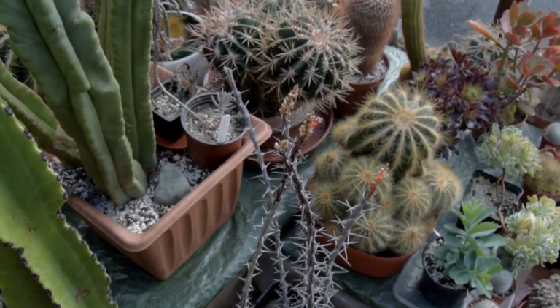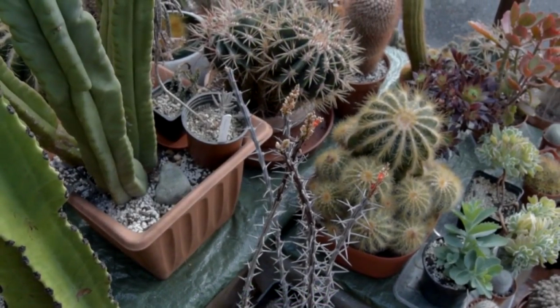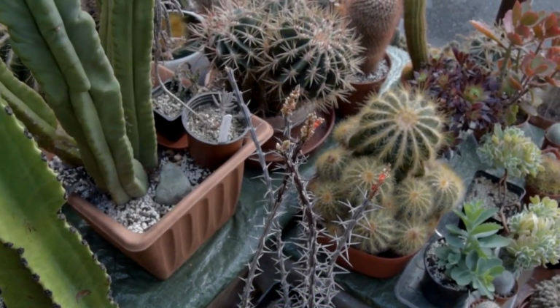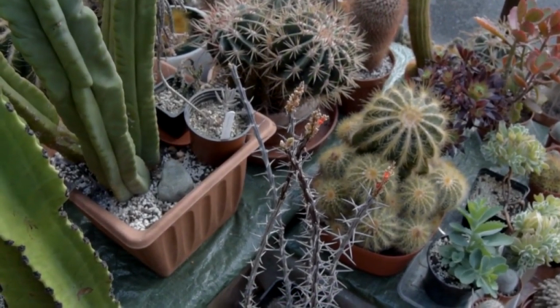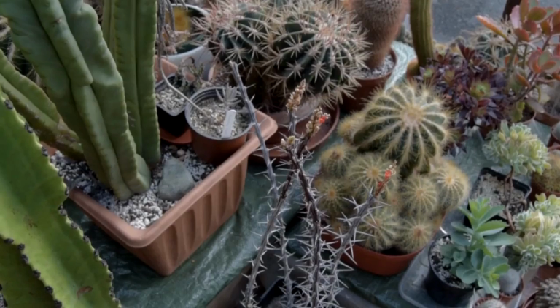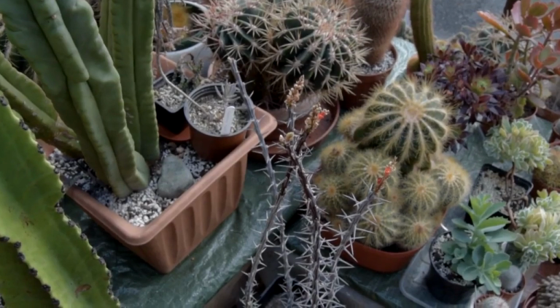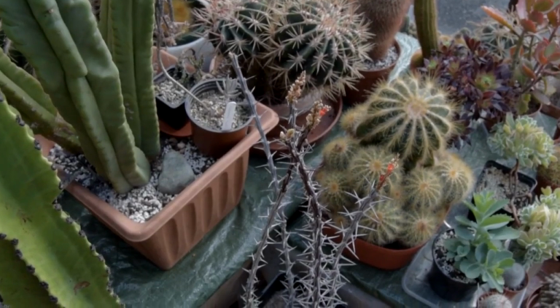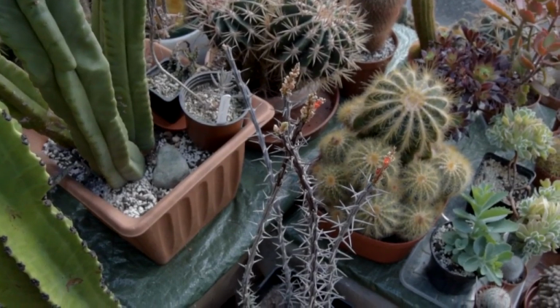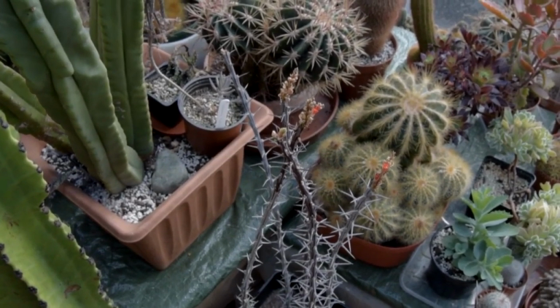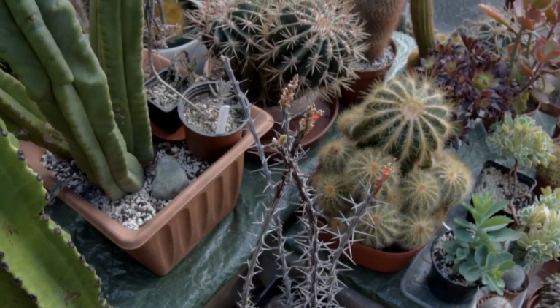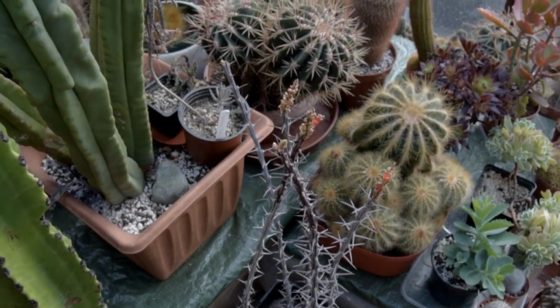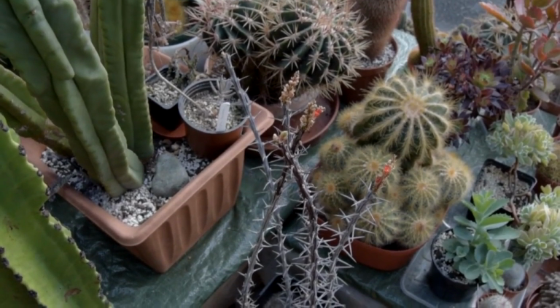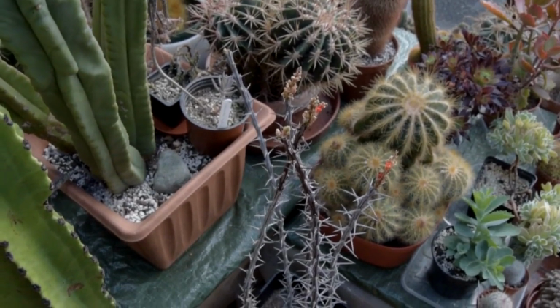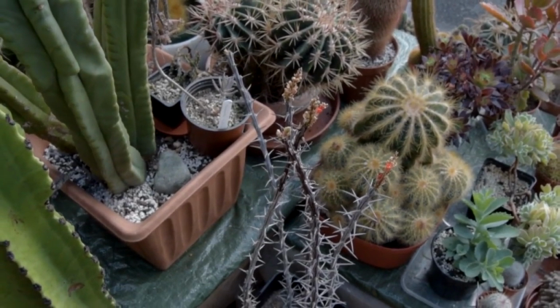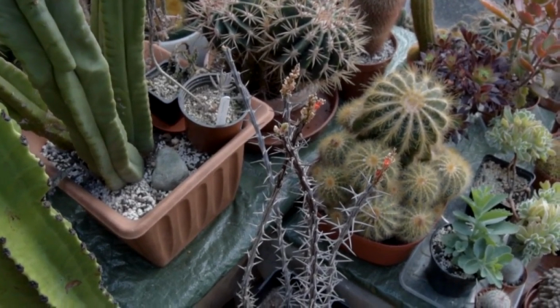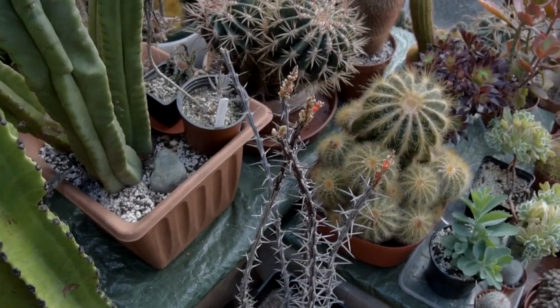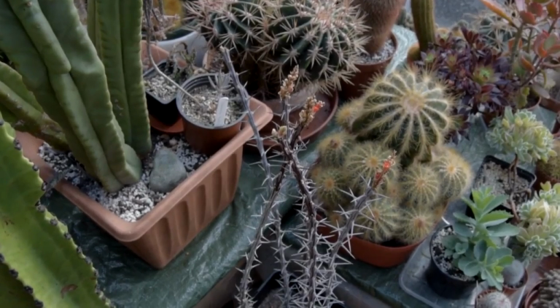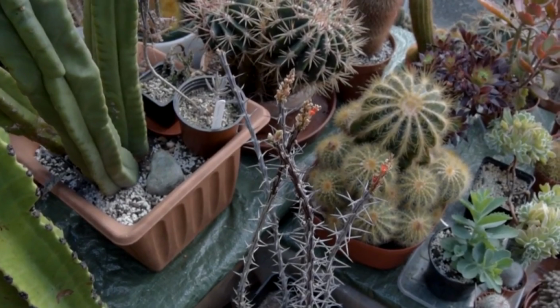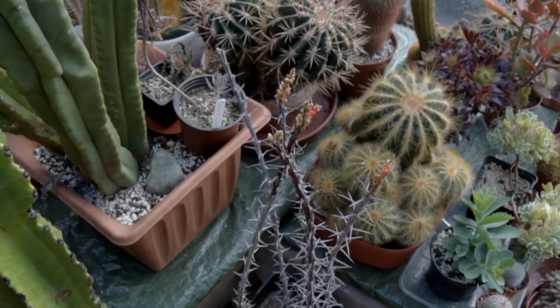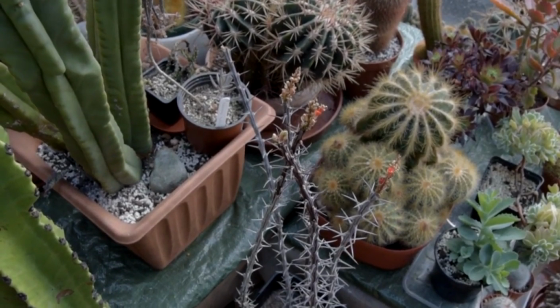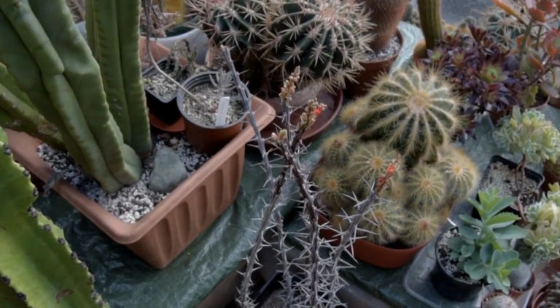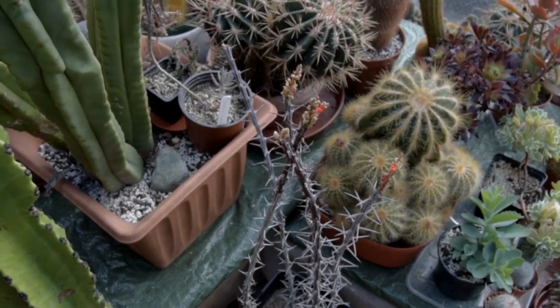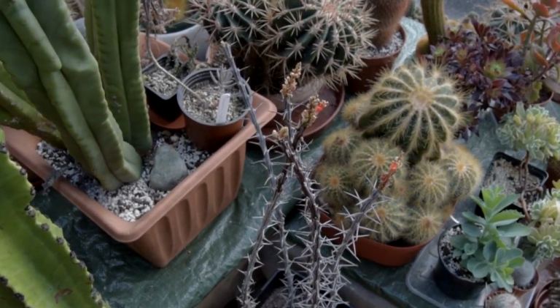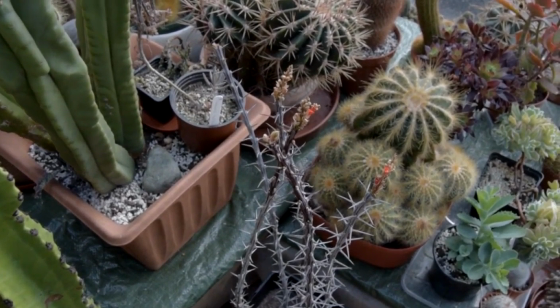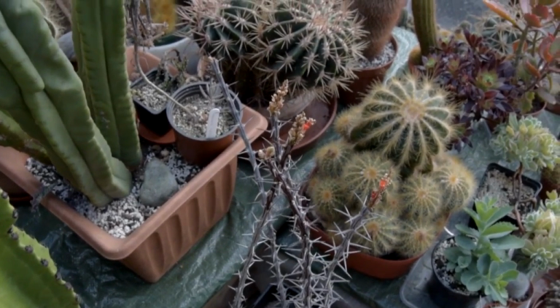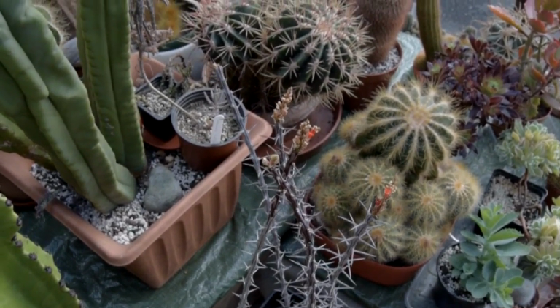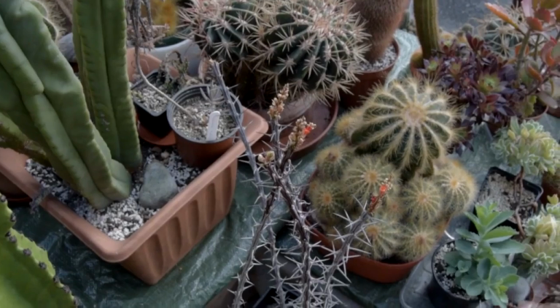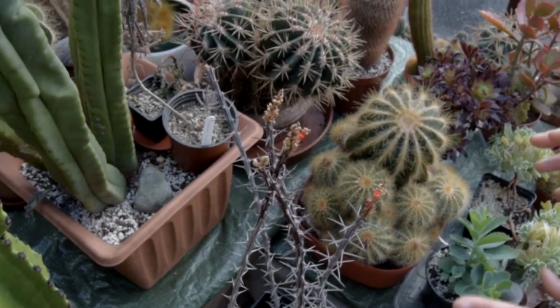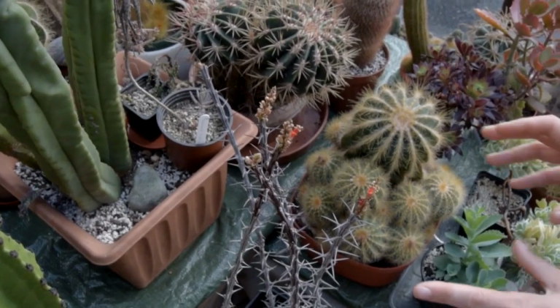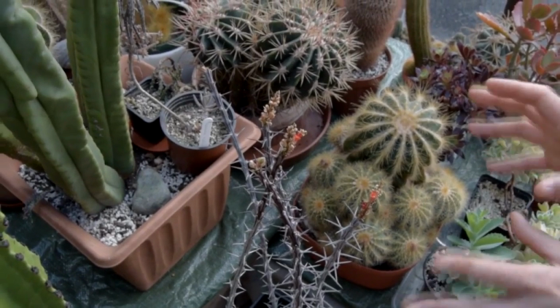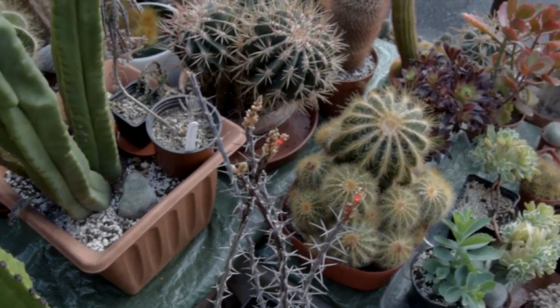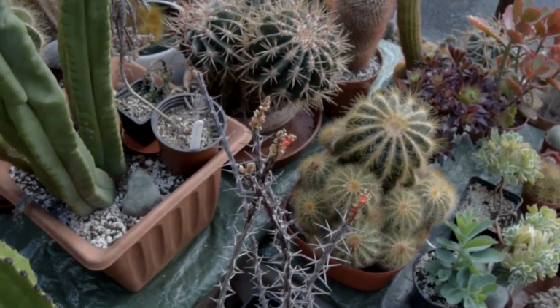Hi guys, it's Lynn here. Hope everyone's having a fantastic day. This is just a quick update on my Ocotillo cuttings that a wonderful friend Keith GroovyMan1968 here on YouTube gifted me just after Christmas. I'm really pleased to say that the buds have flowered.